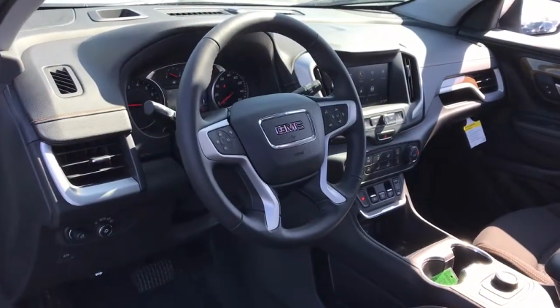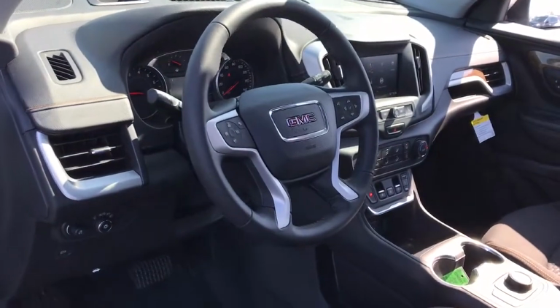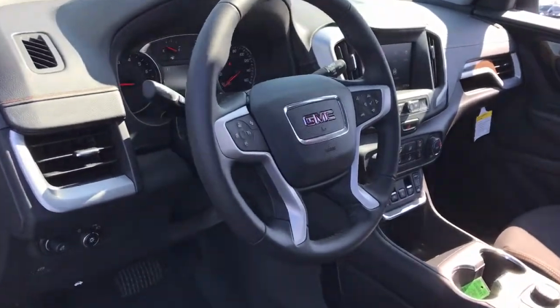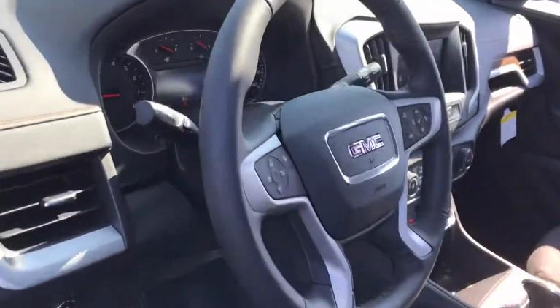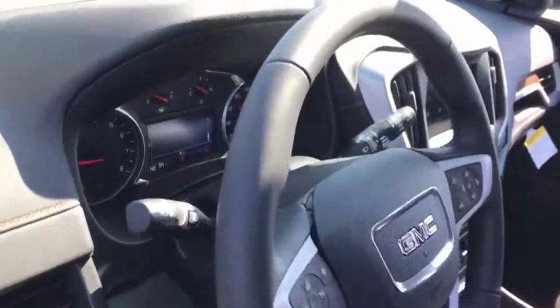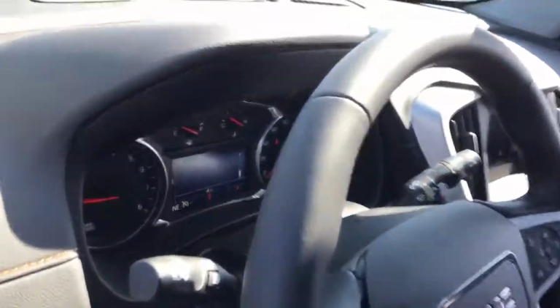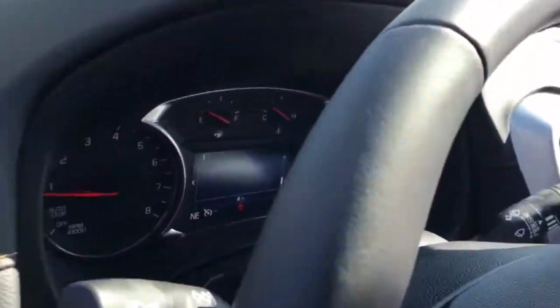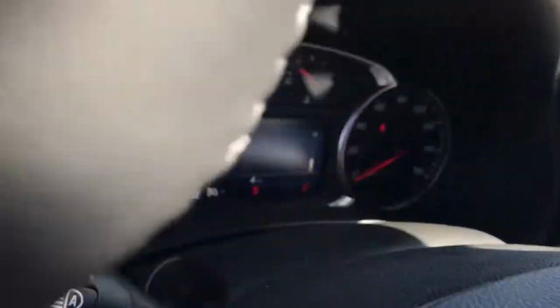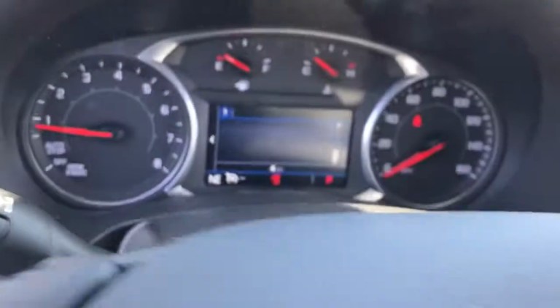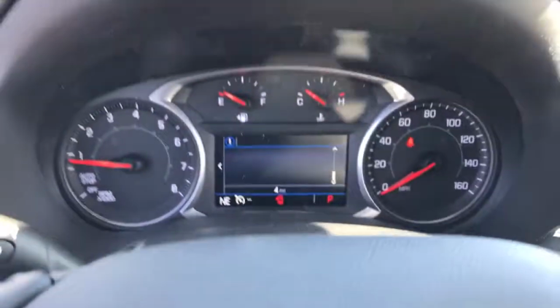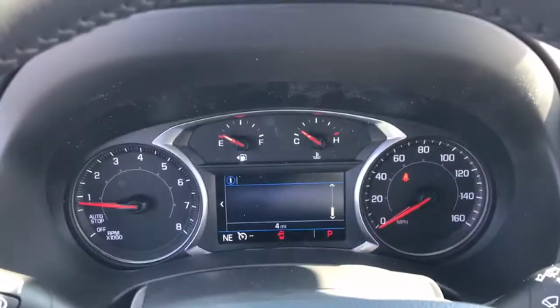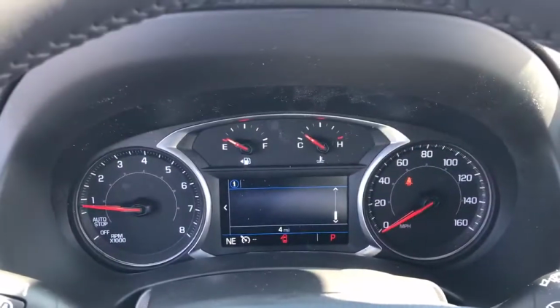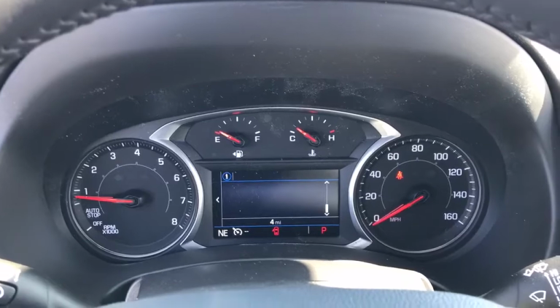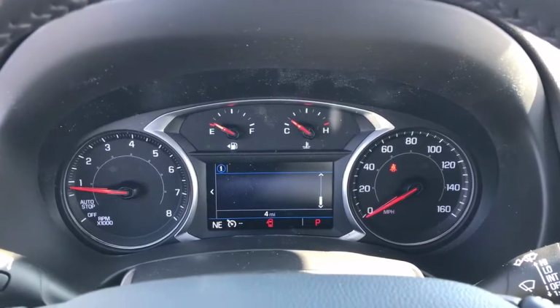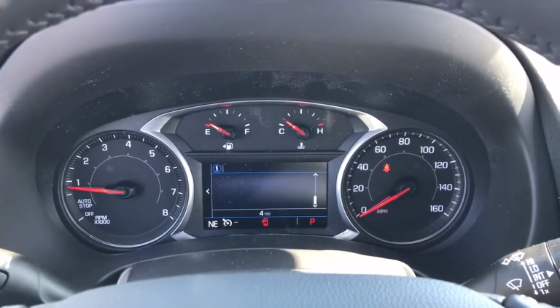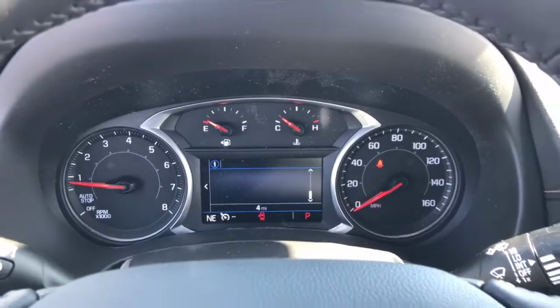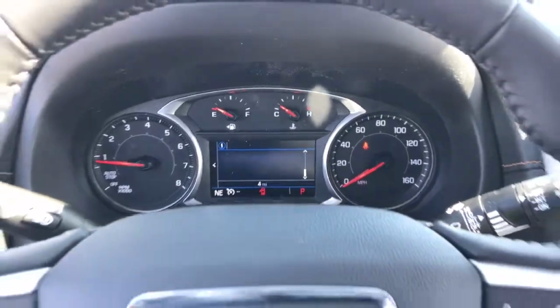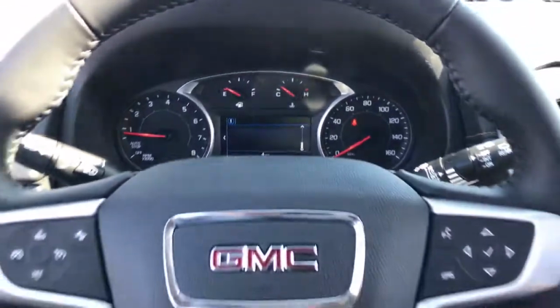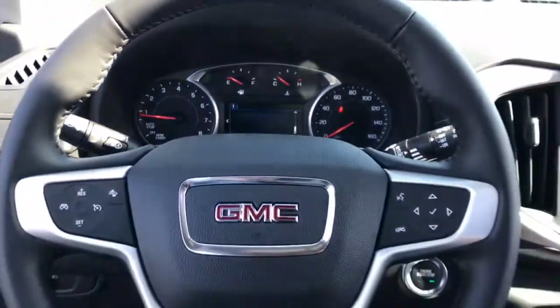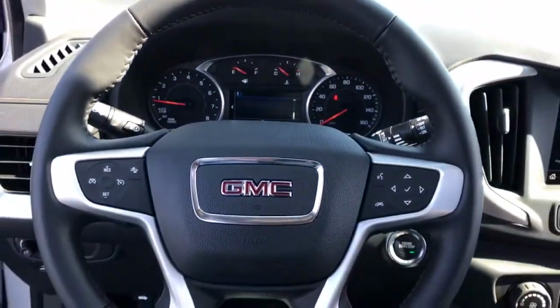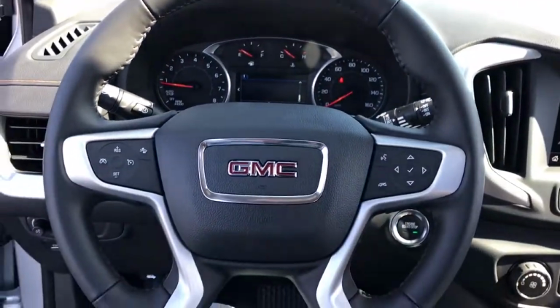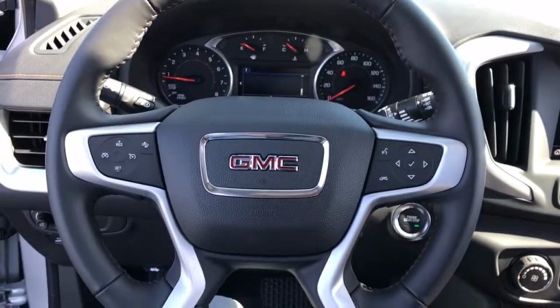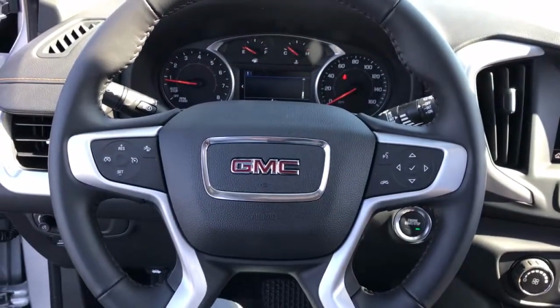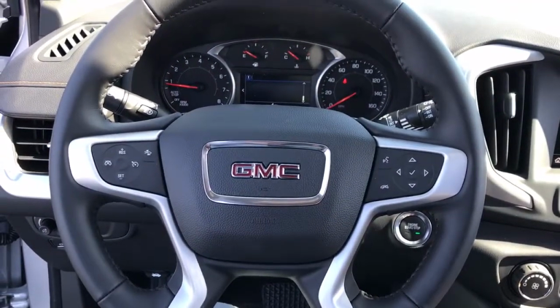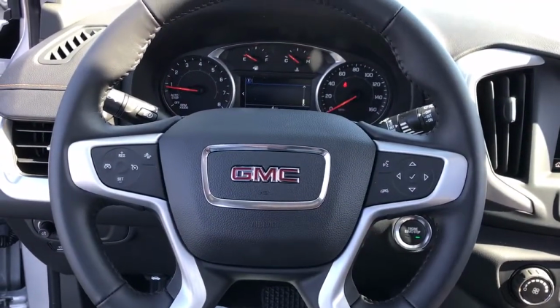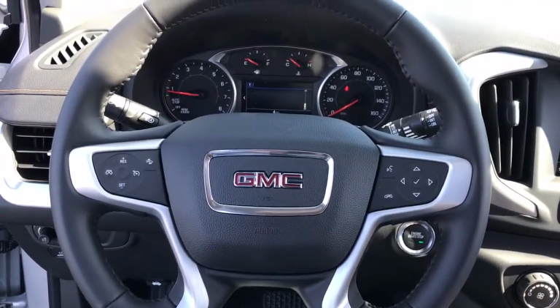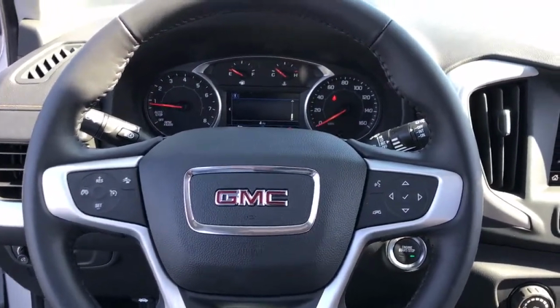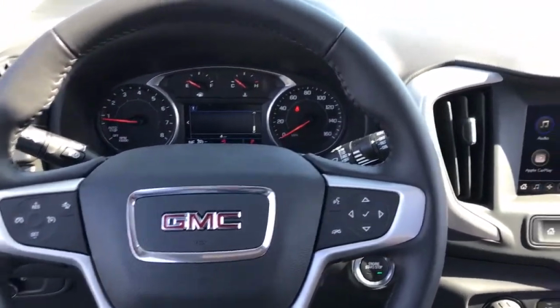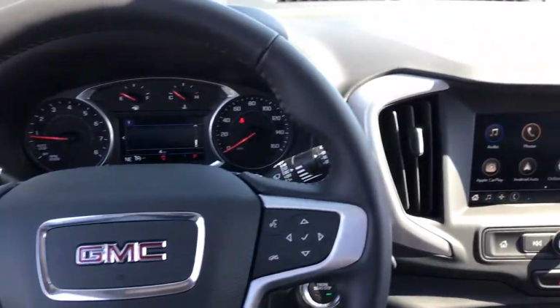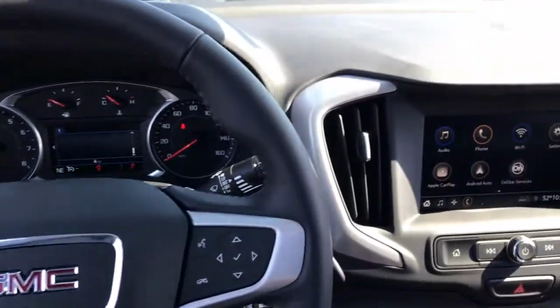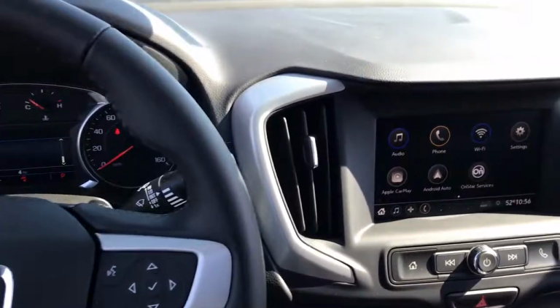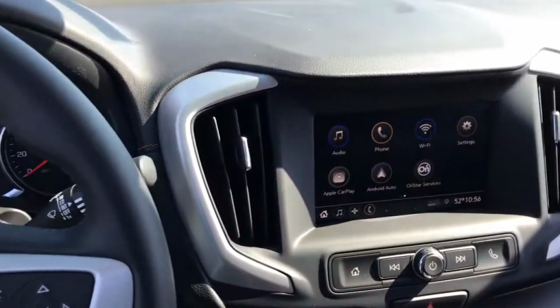This vehicle offers the rides you want and the value you need. See for yourself when you take it out for a test drive. Our professional staff looks forward to giving you excellent service.